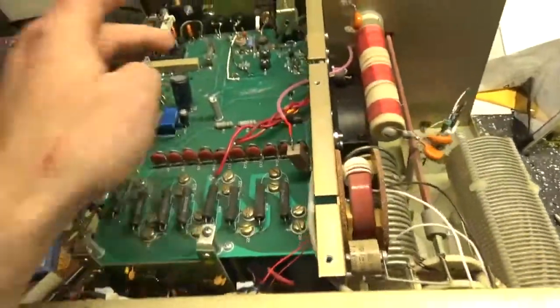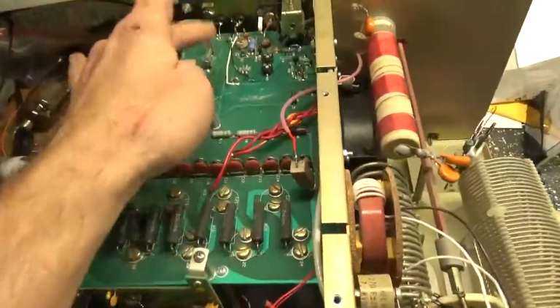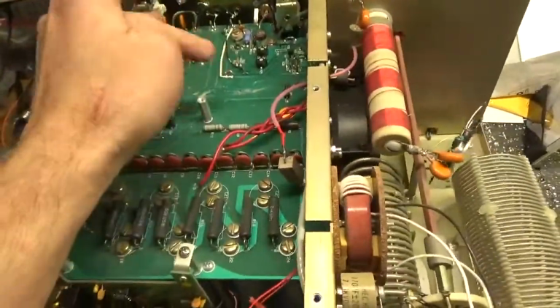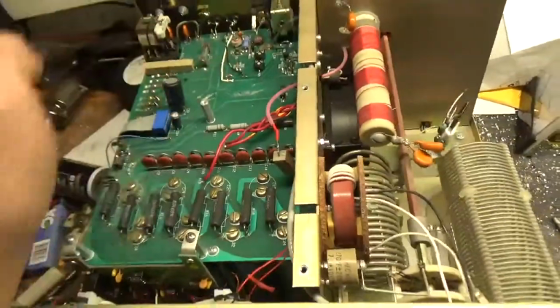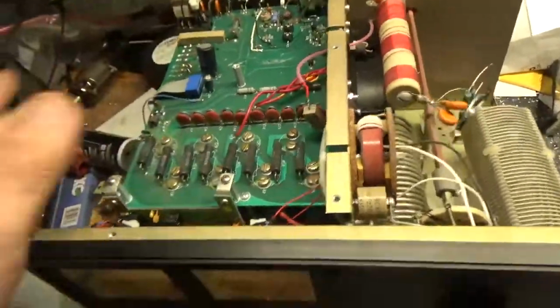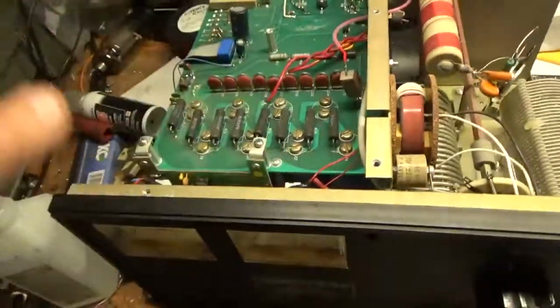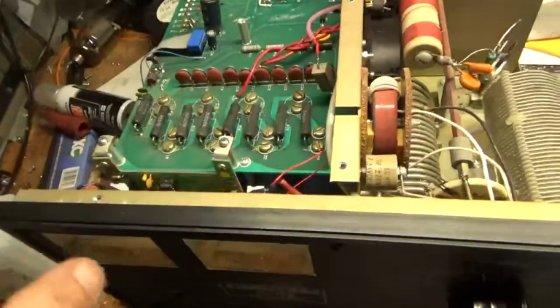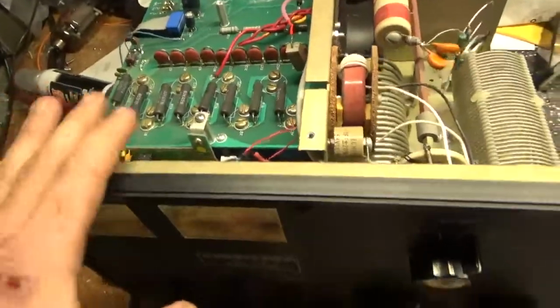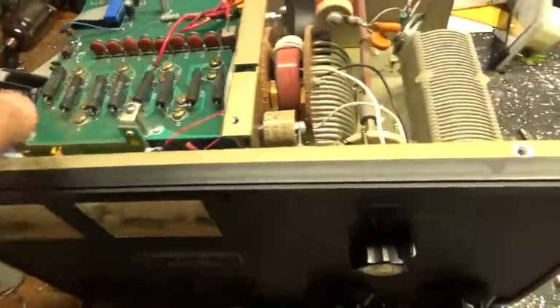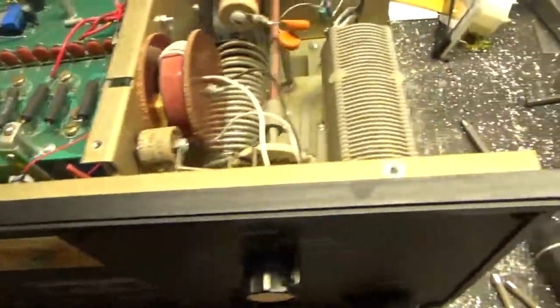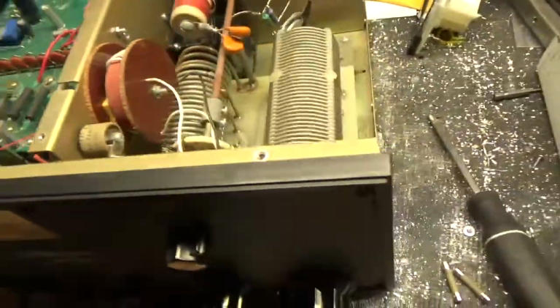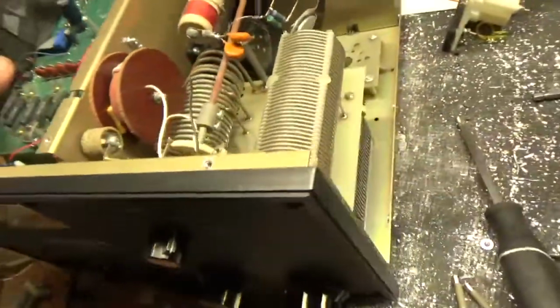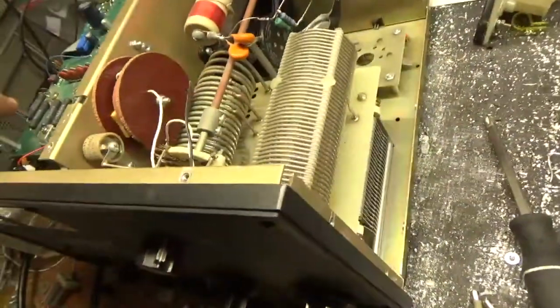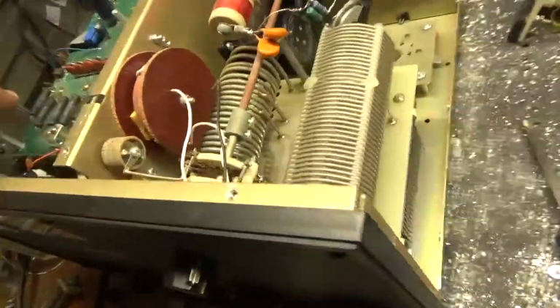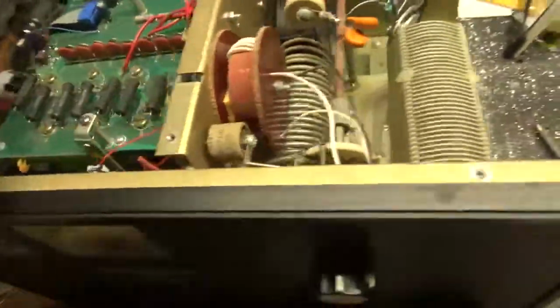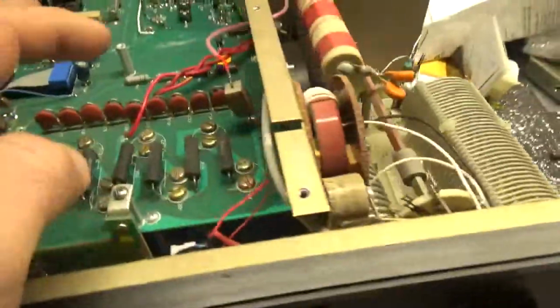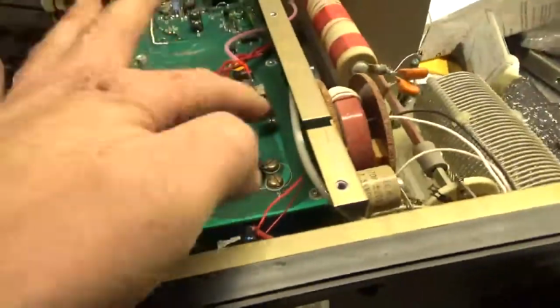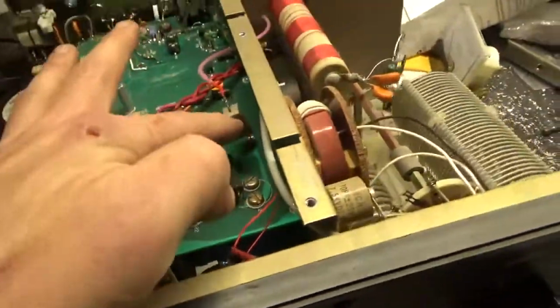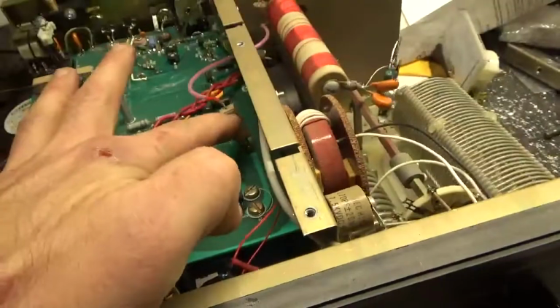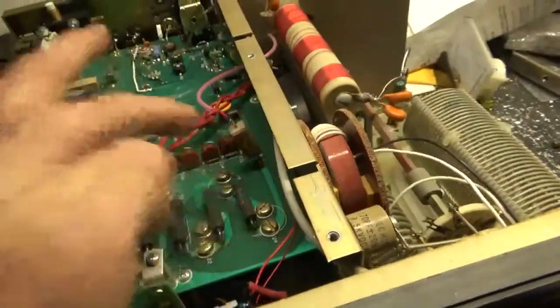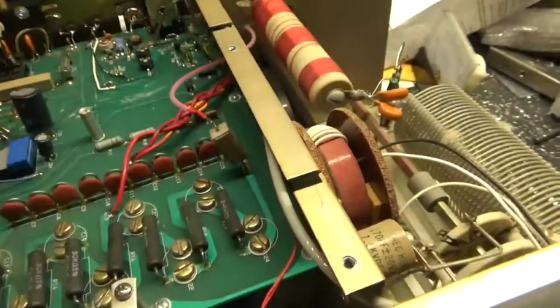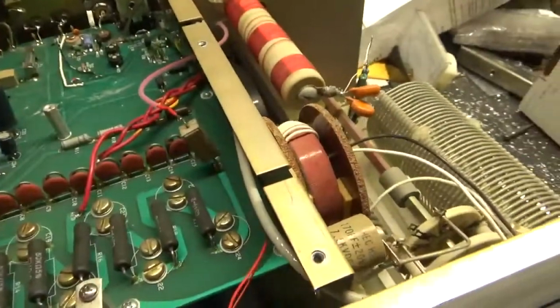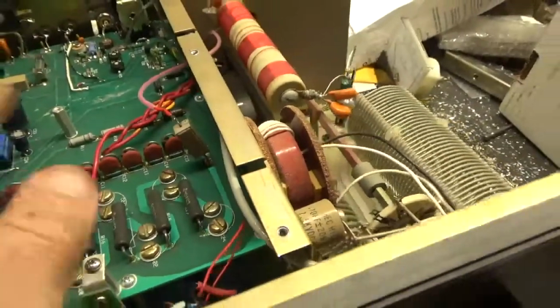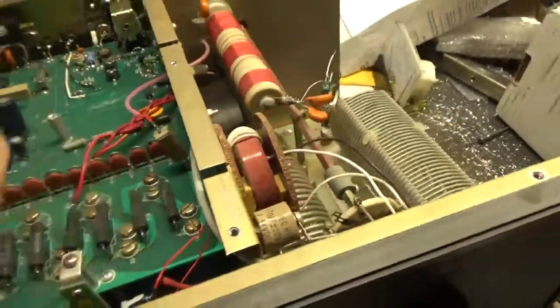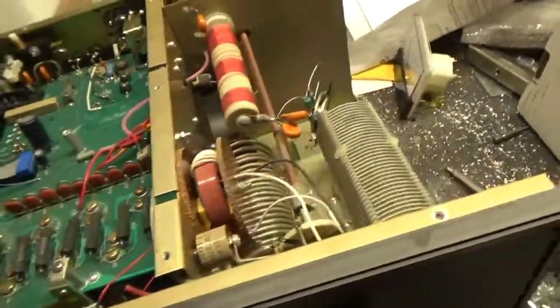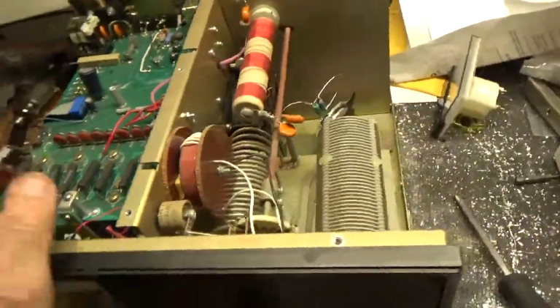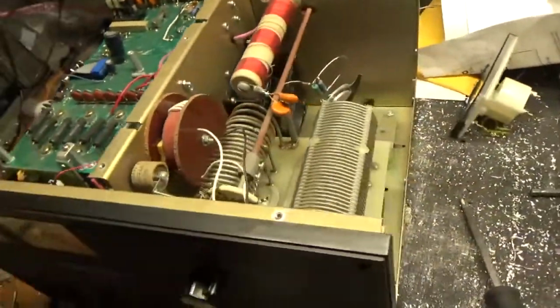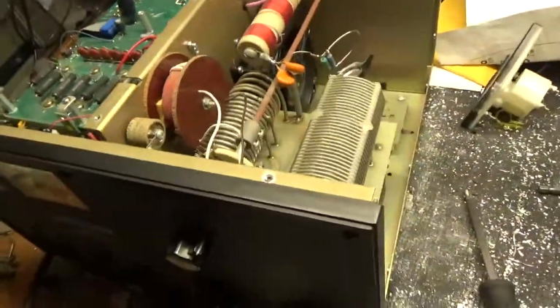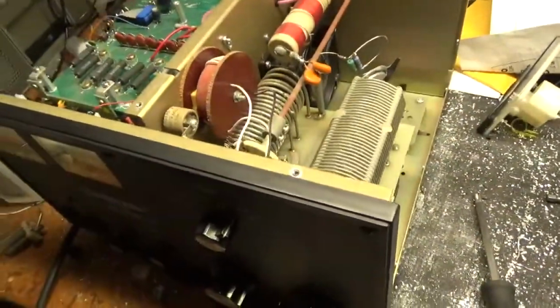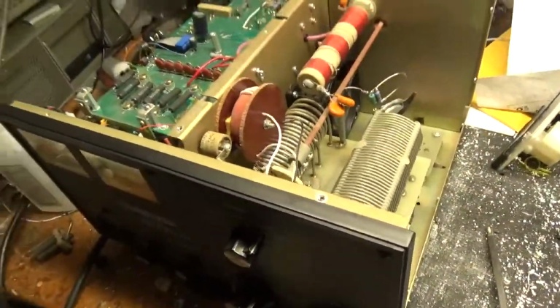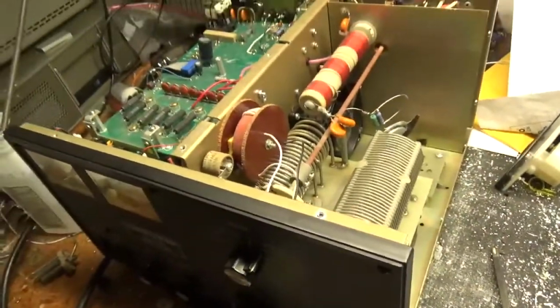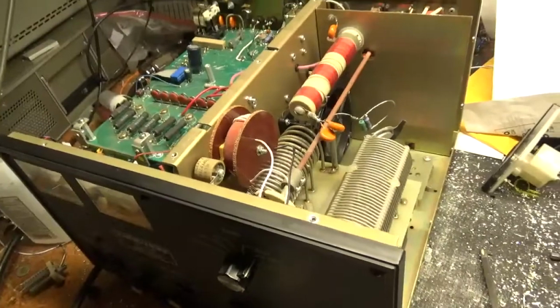They did some modifications to the board. I'm going to undo all these mods, put it back to stock, get a cement resistor in here for a glitch, redo that. So I'm going to get to work and I'll be back when it's all set.